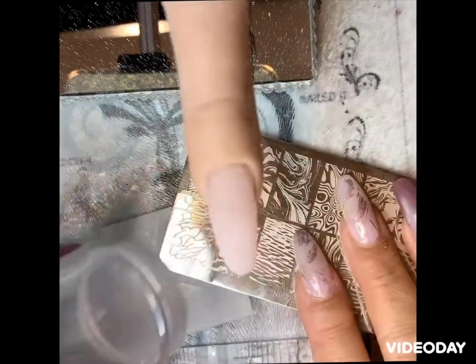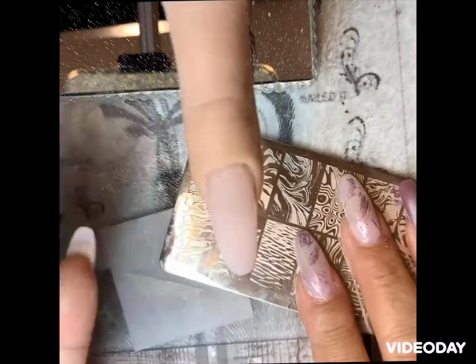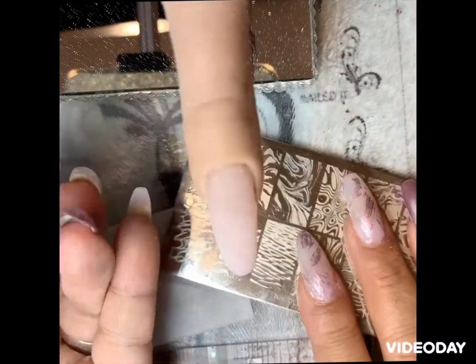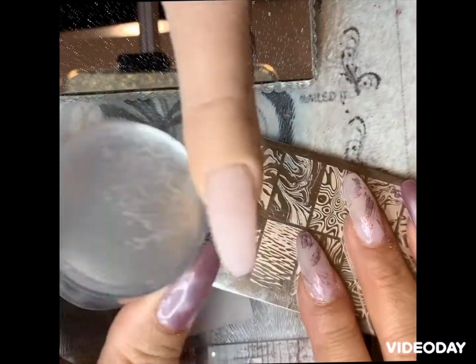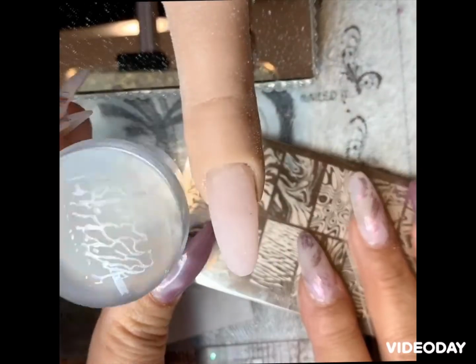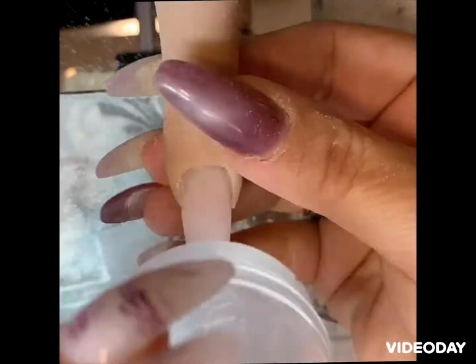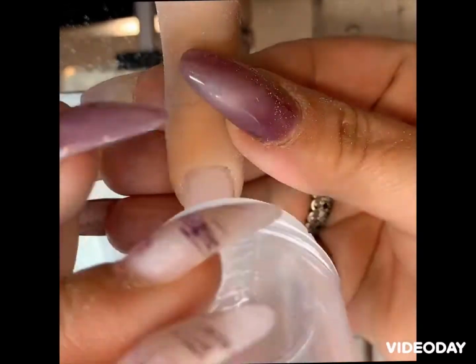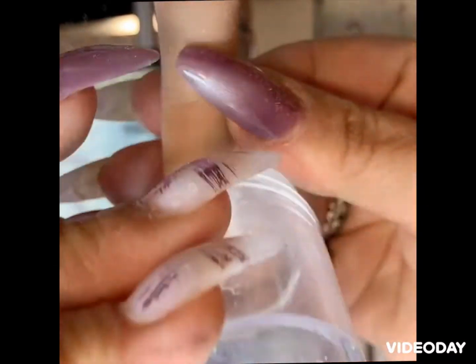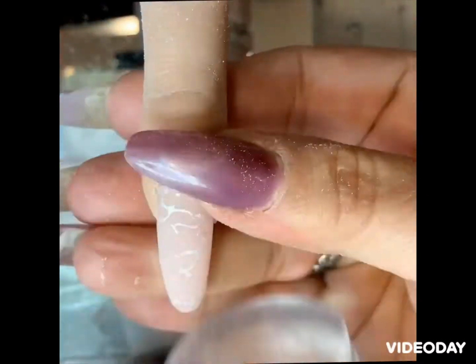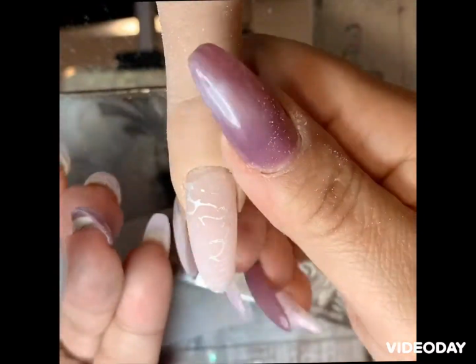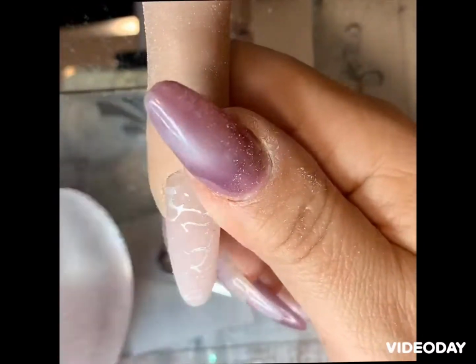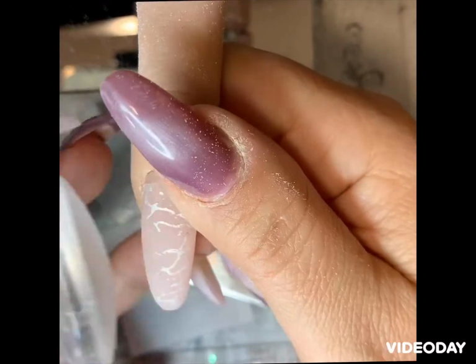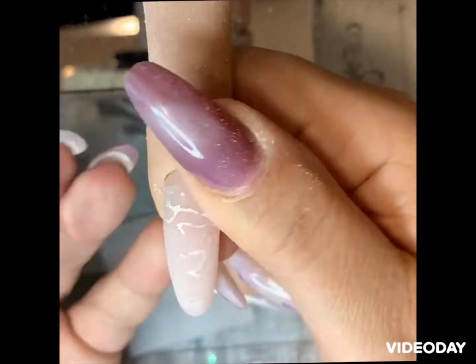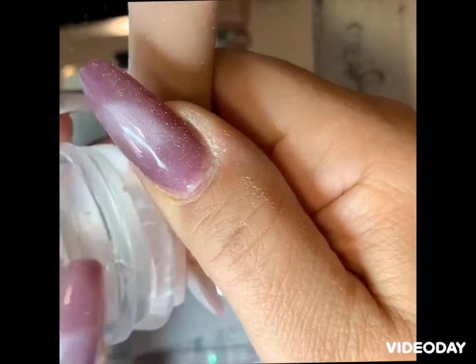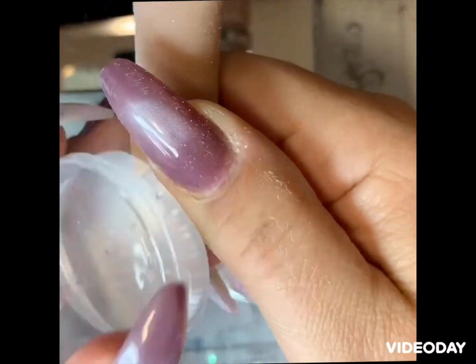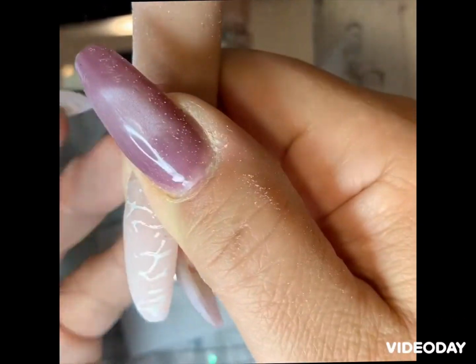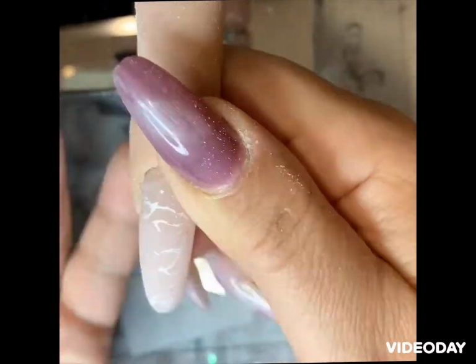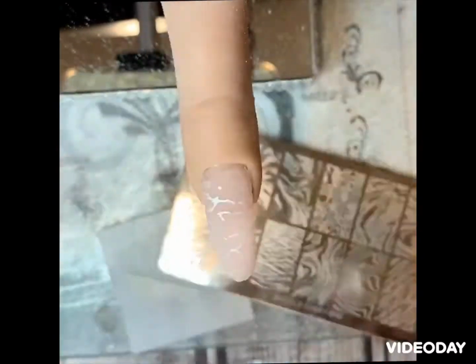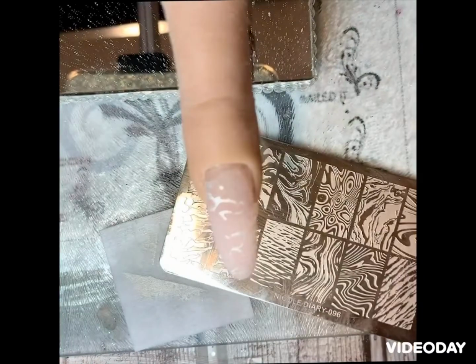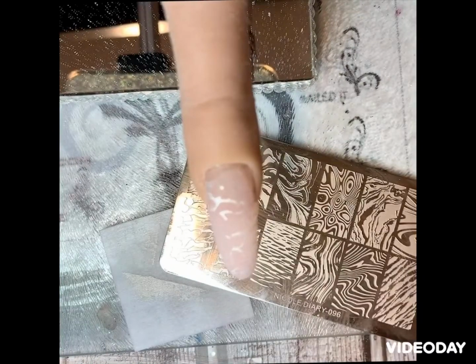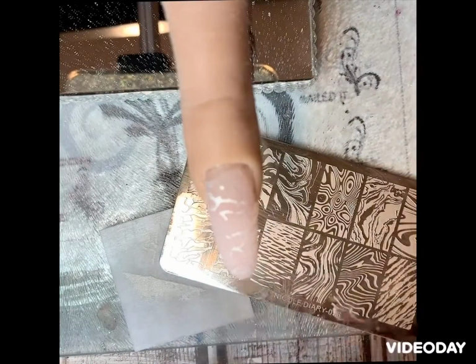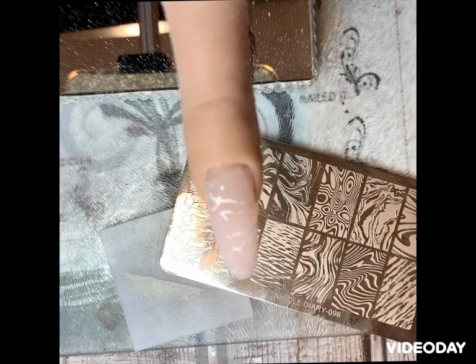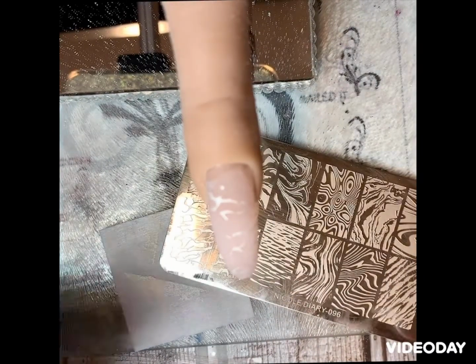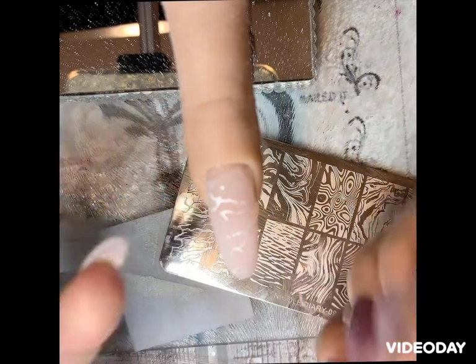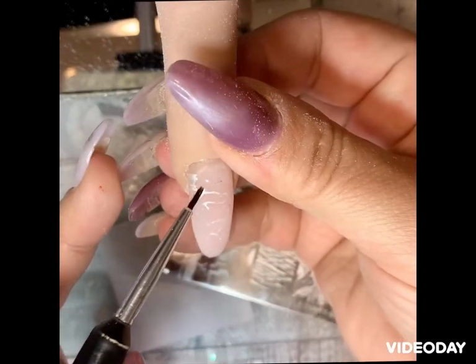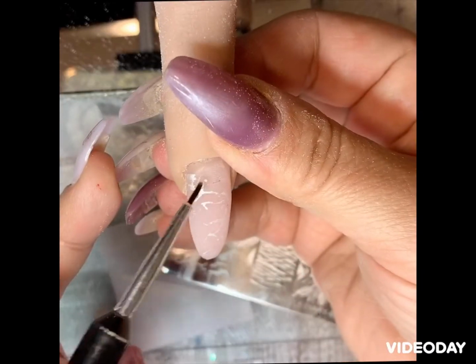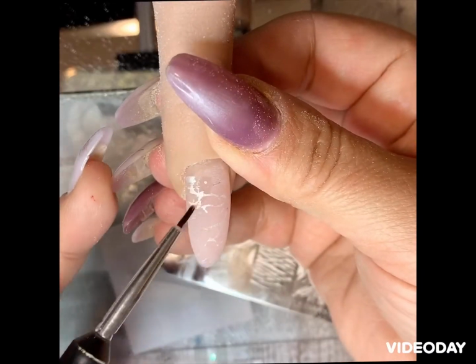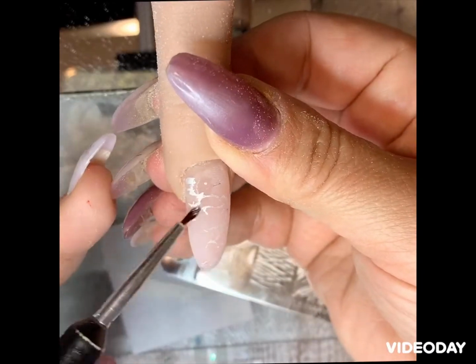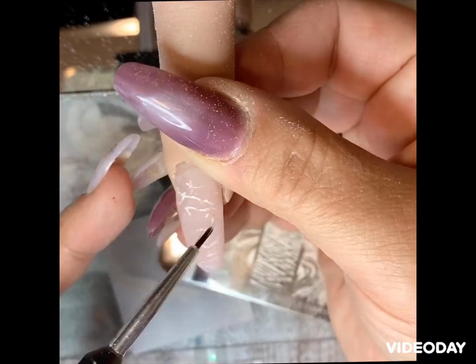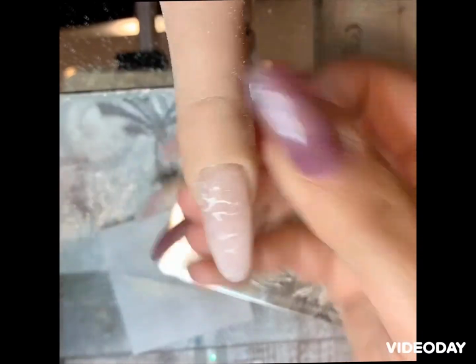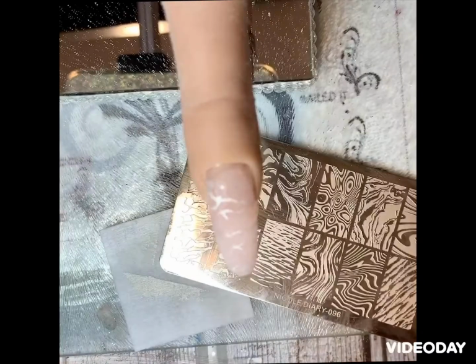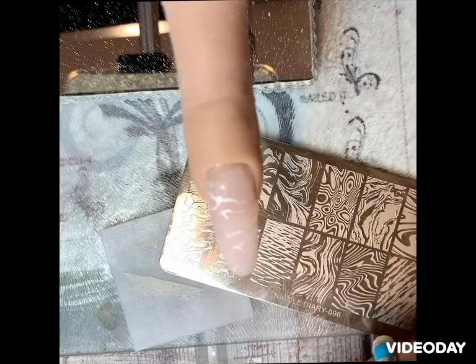Scrape and apply the stamp — it all didn't come off, which is okay. You can always apply the lines; it doesn't have to be perfect because marble isn't perfect.